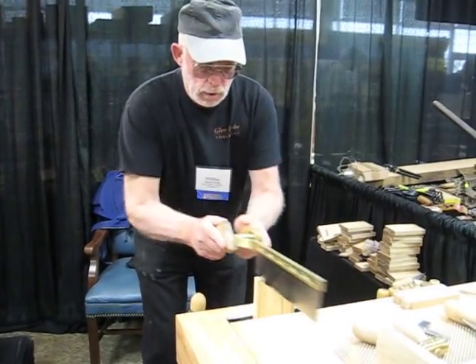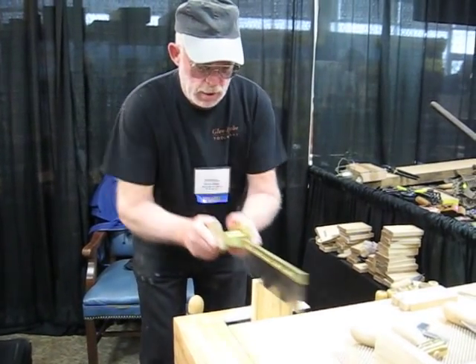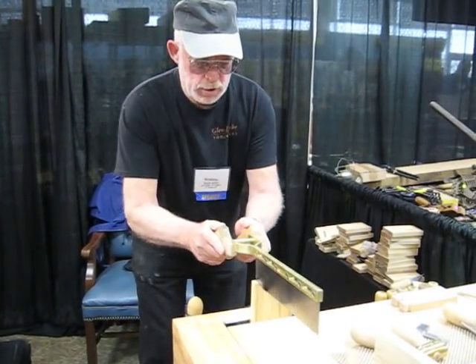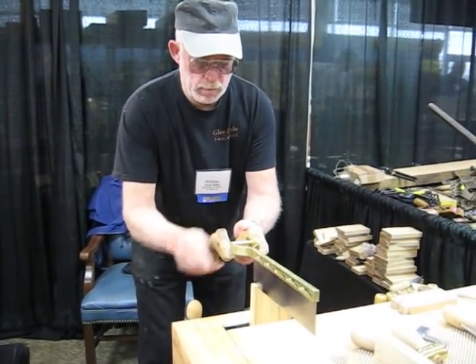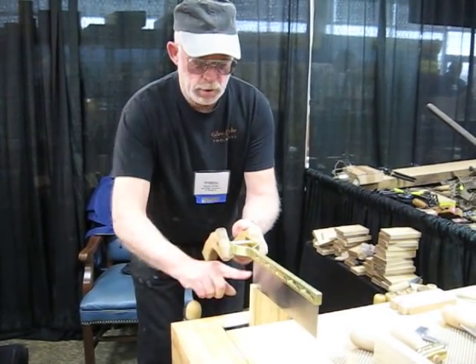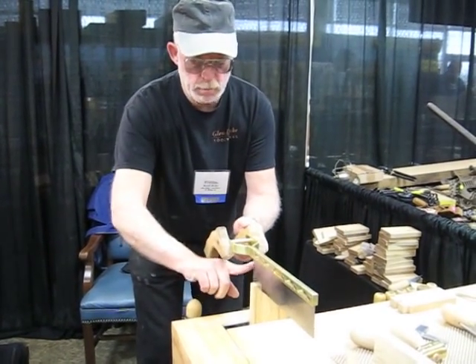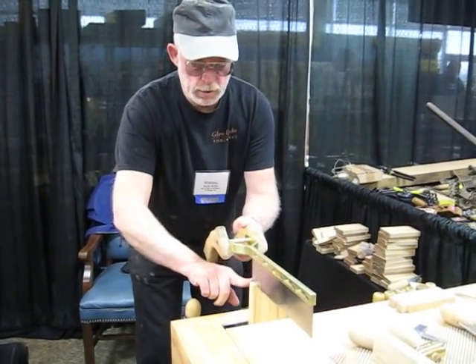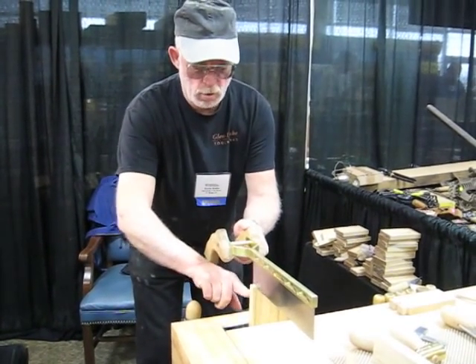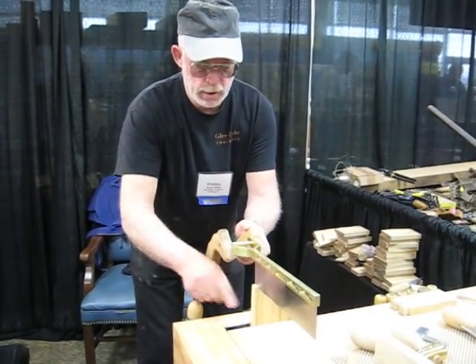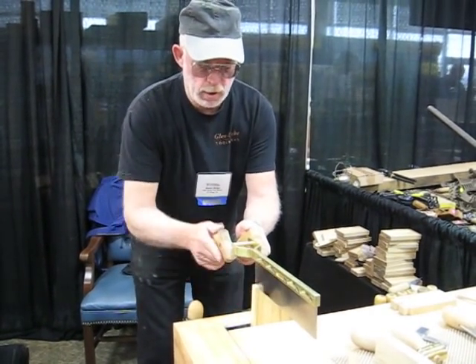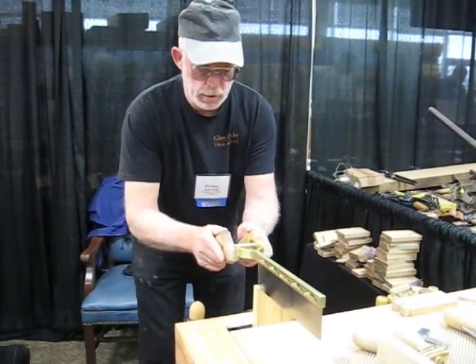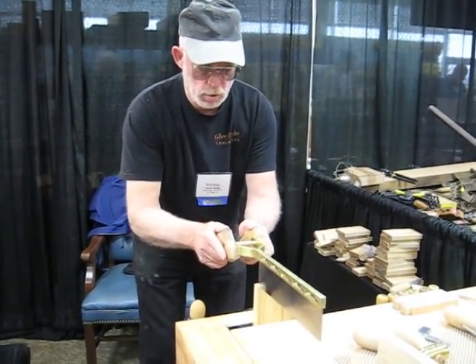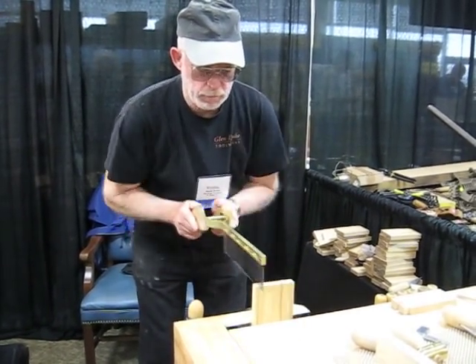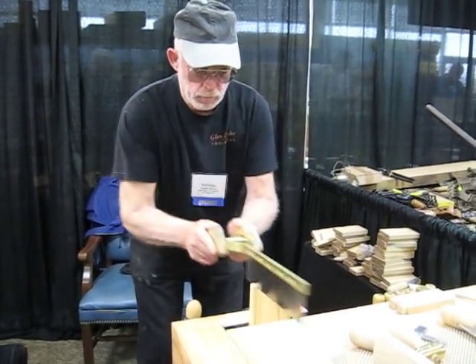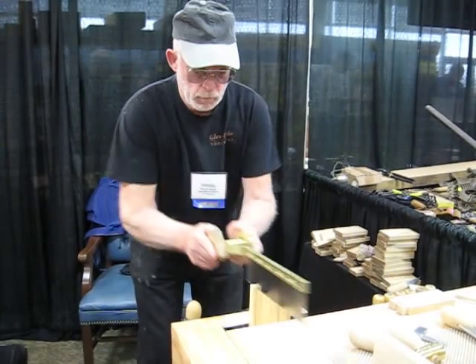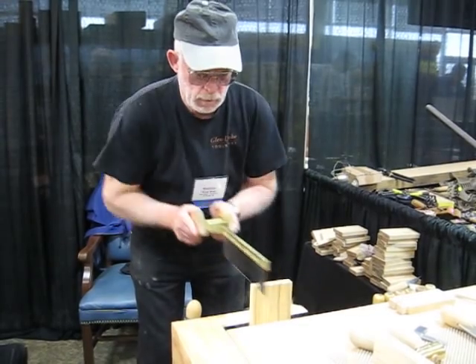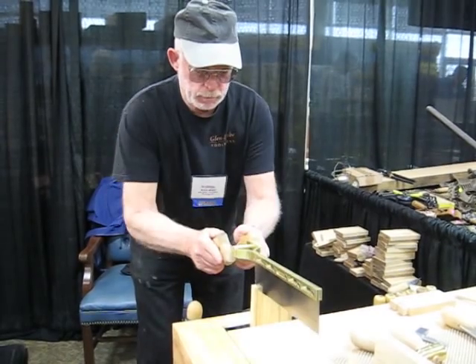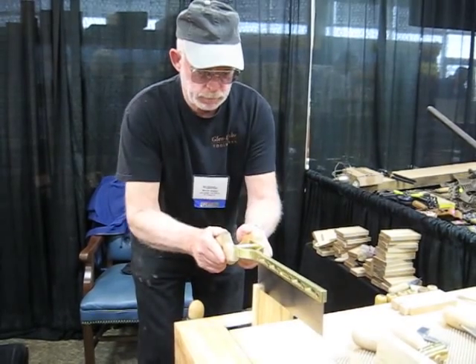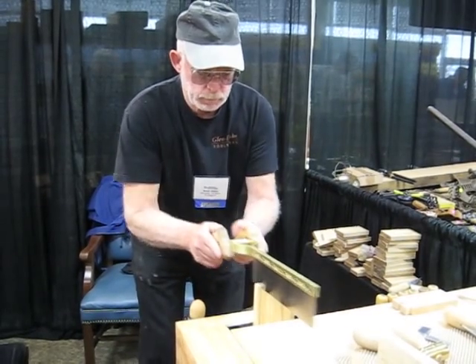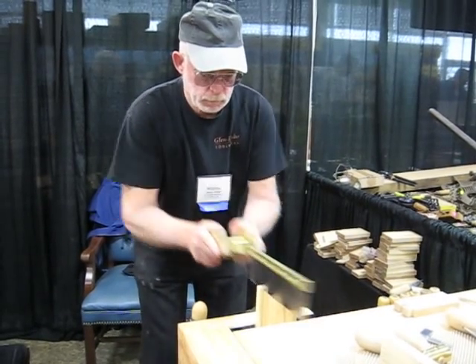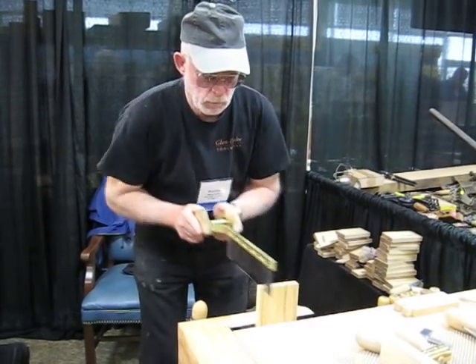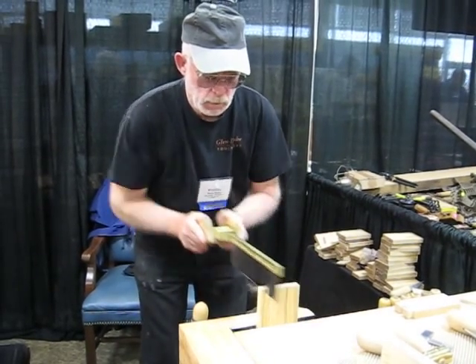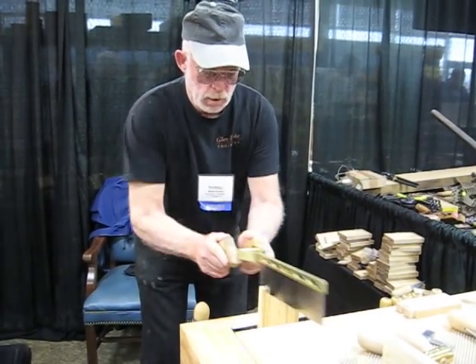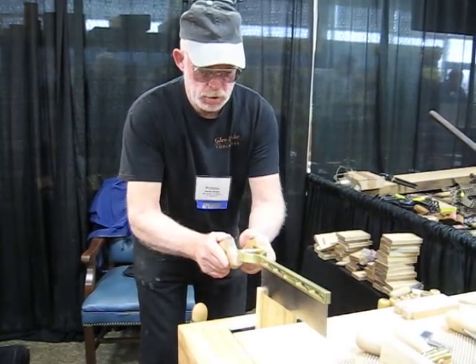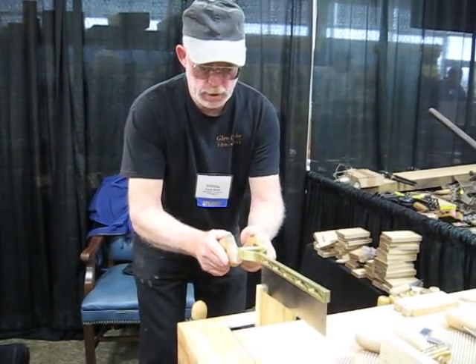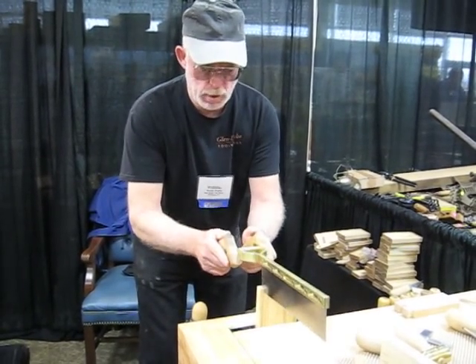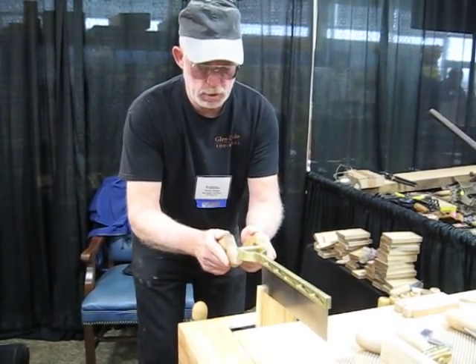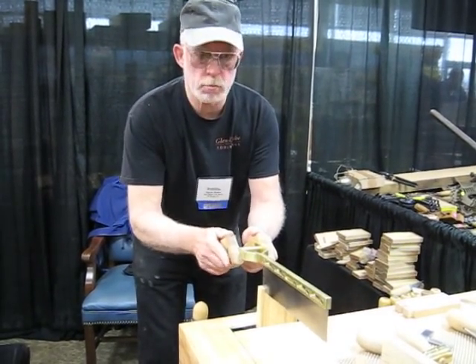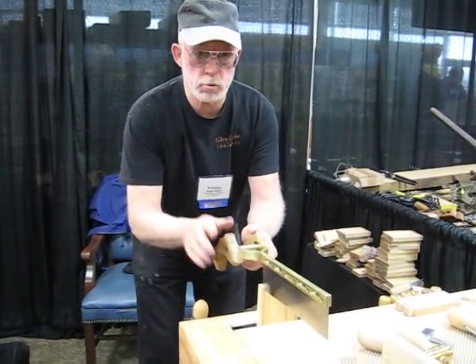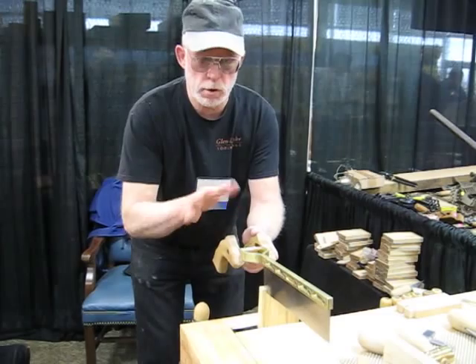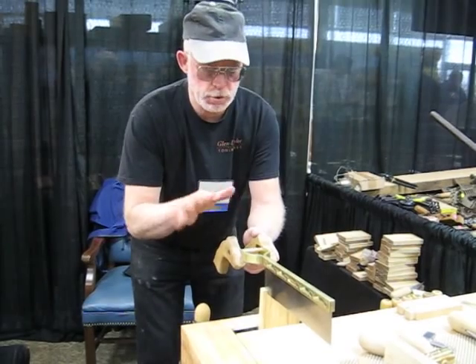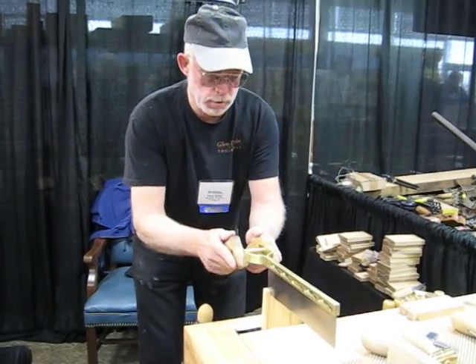Every time I stop, I'm looking at the back of the saw, lining it up with that curve. I'm also looking at the bottom of the curve to see which way it wants to drift.